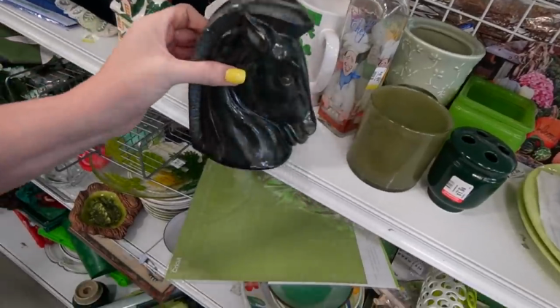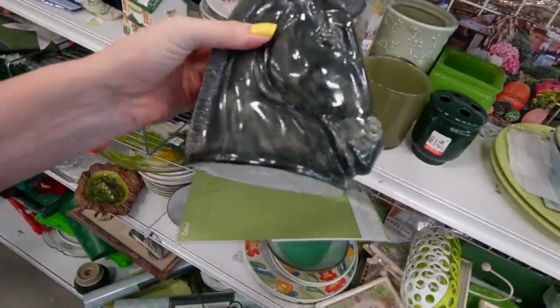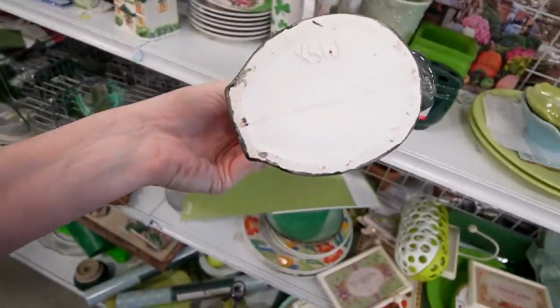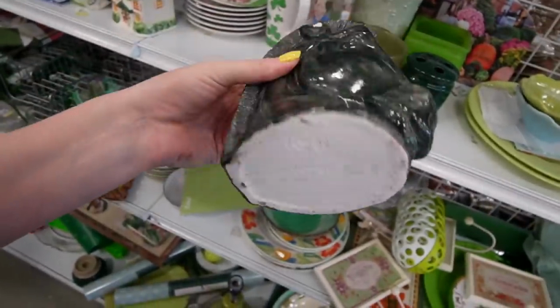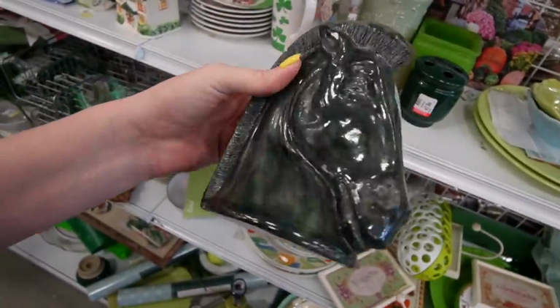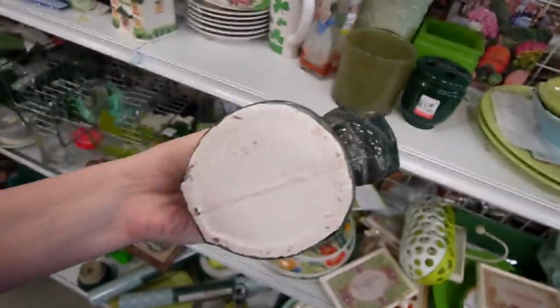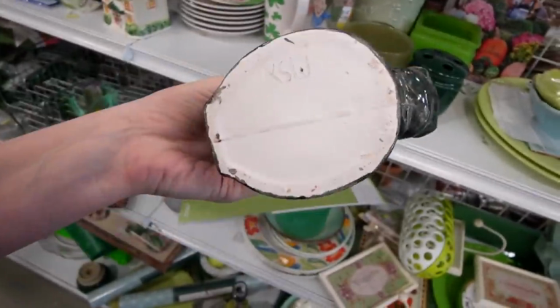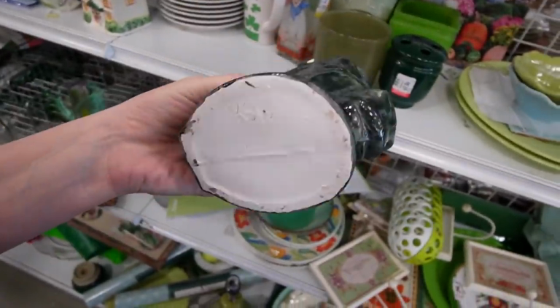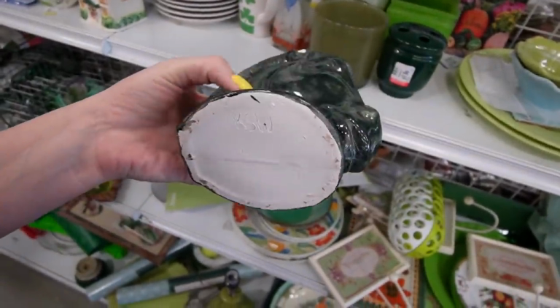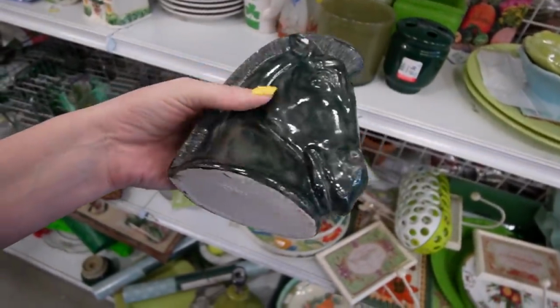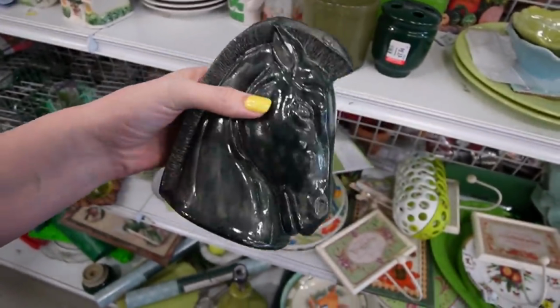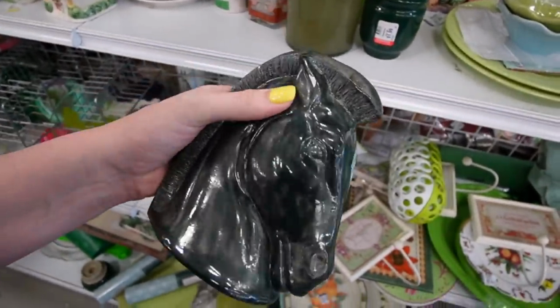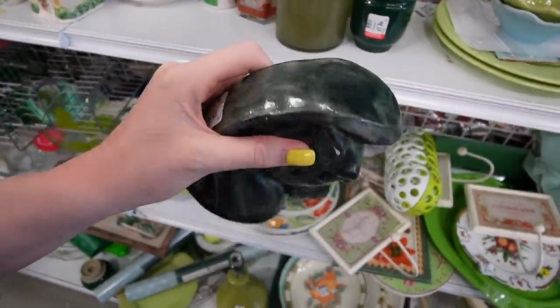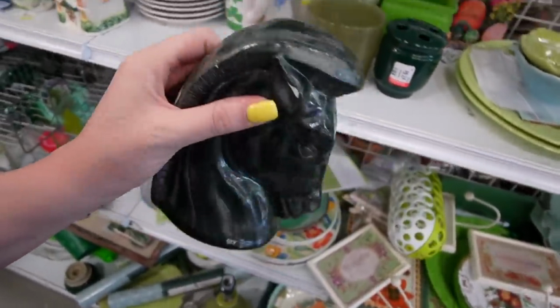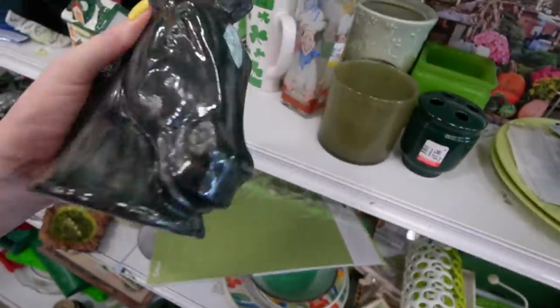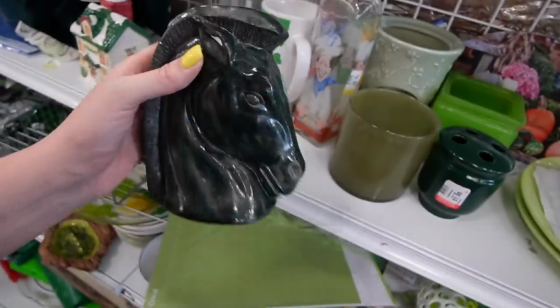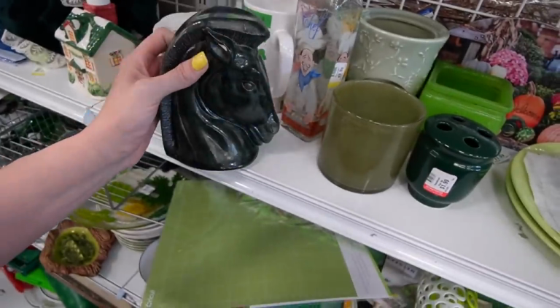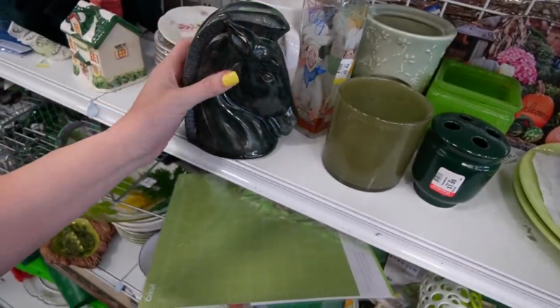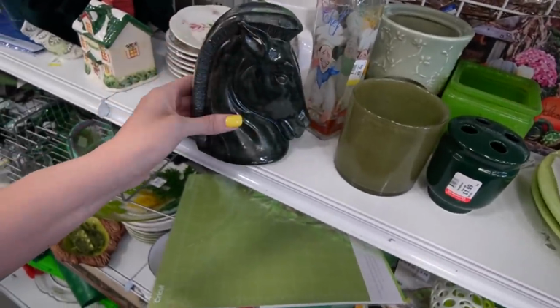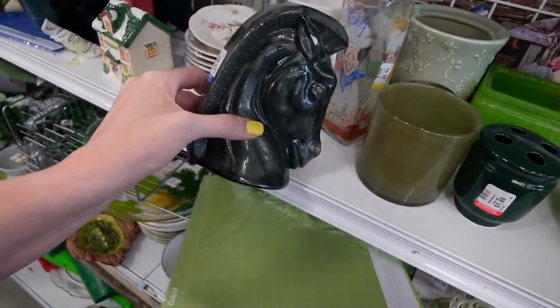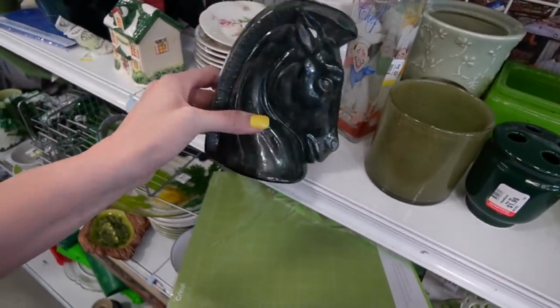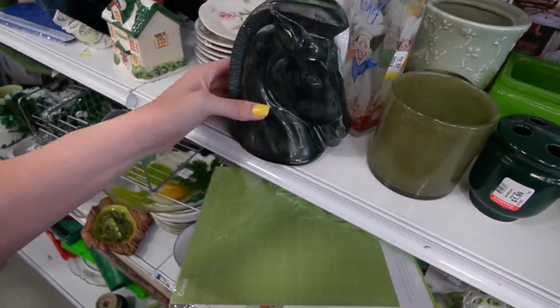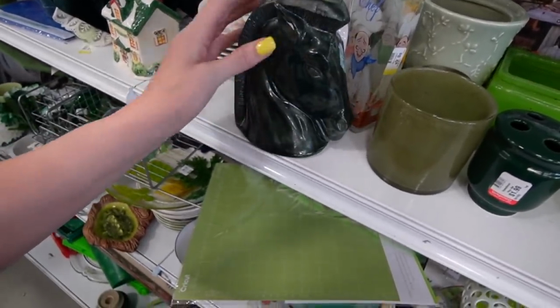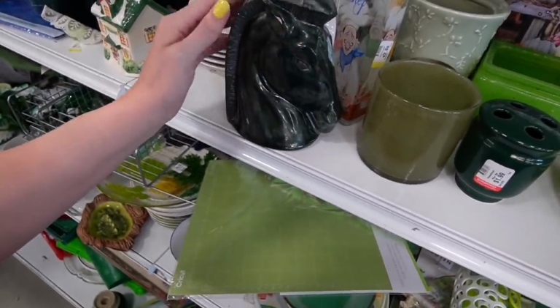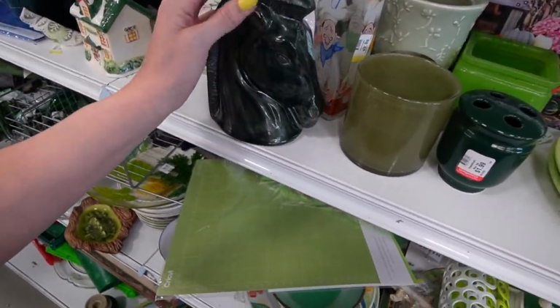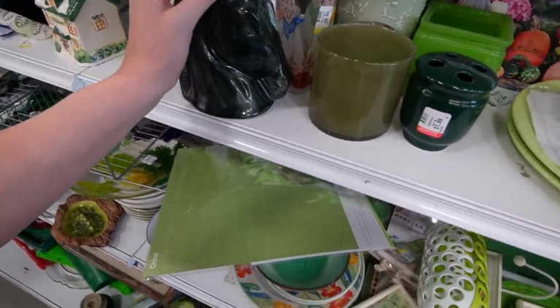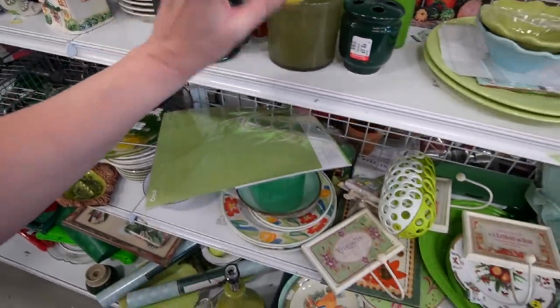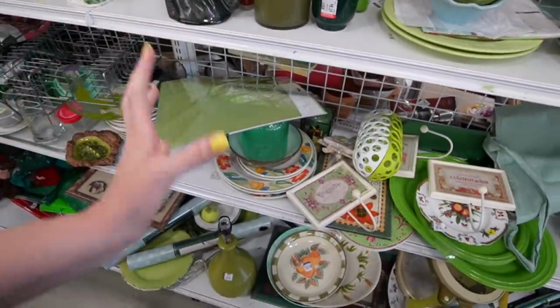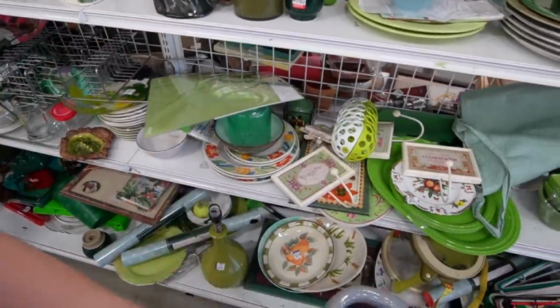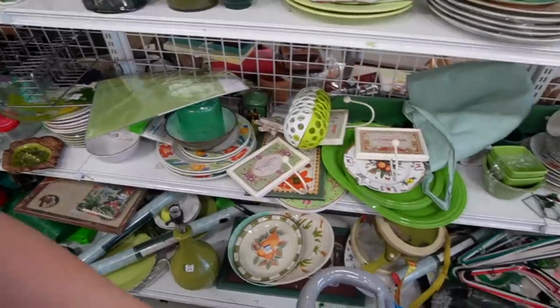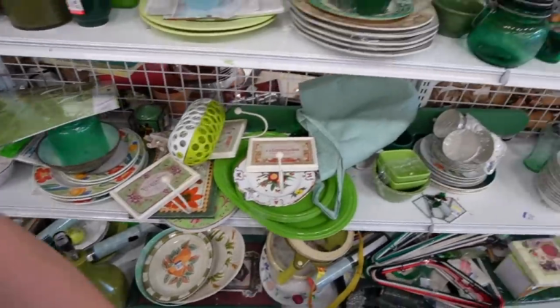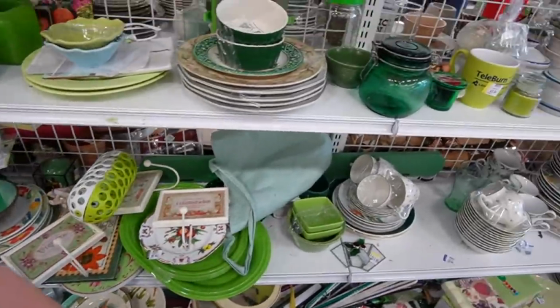There is a horse bookend, it looks like. It's marked on the bottom with initials, so I'm assuming it's probably a hobbyist piece that was a blank that somebody glazed. They want $3.99 for it. It's got a chip. The form is nice, but we're going to leave that behind.